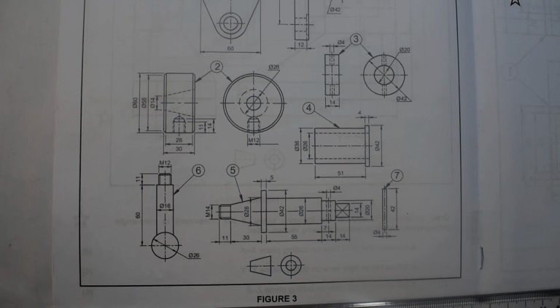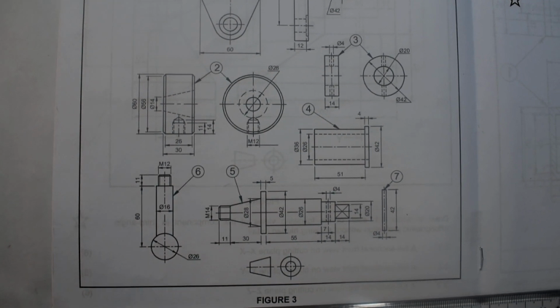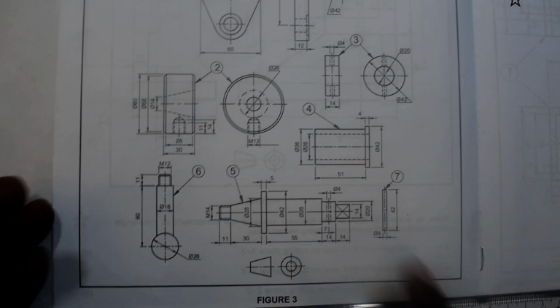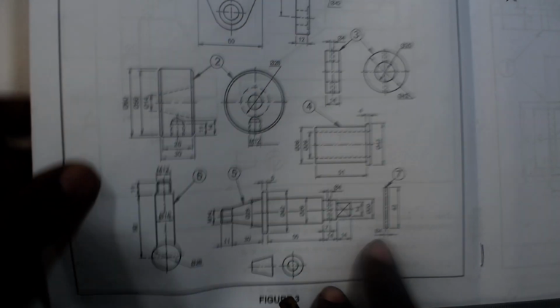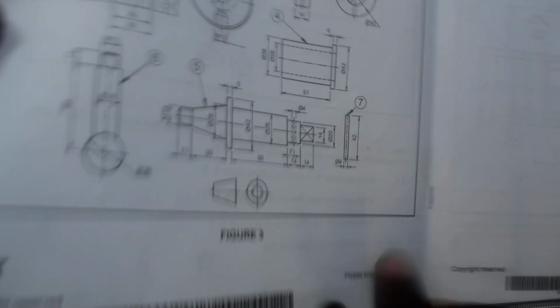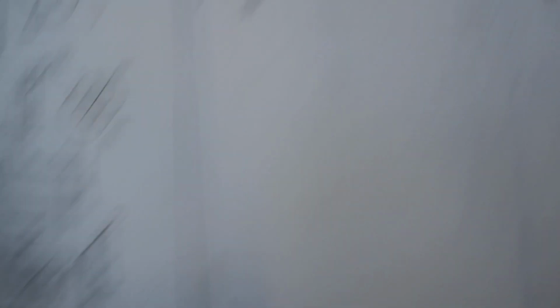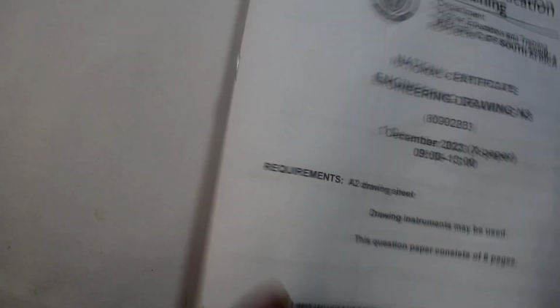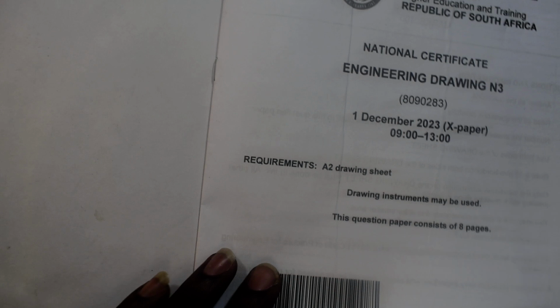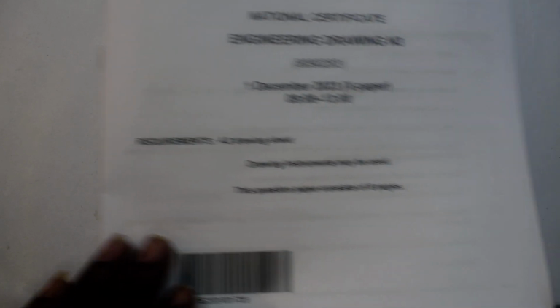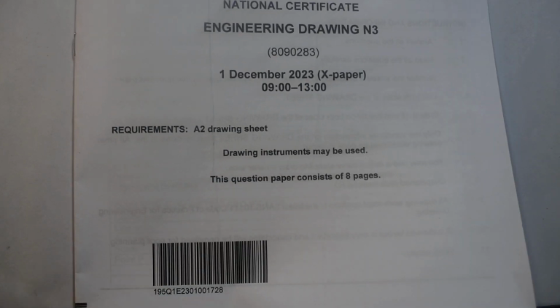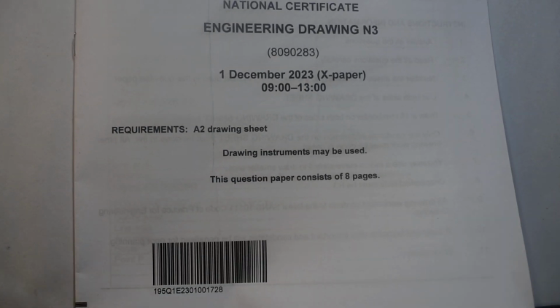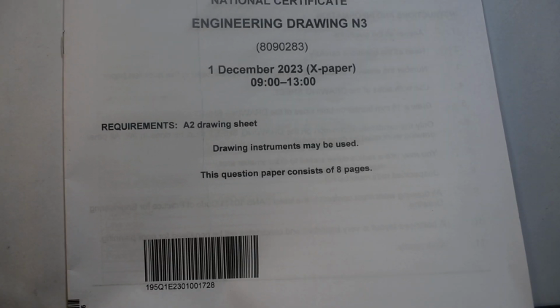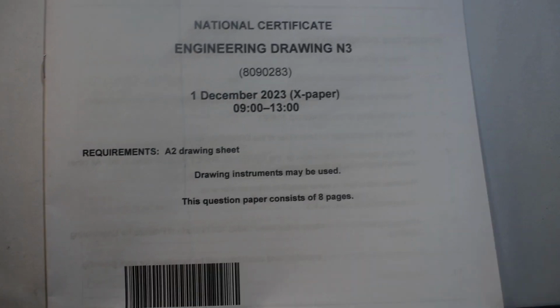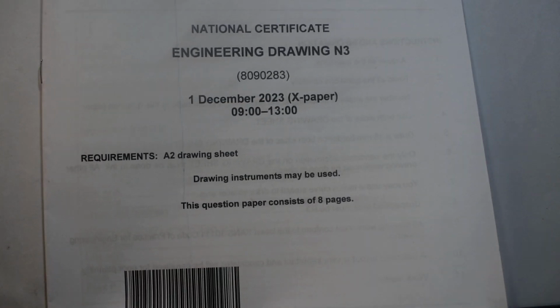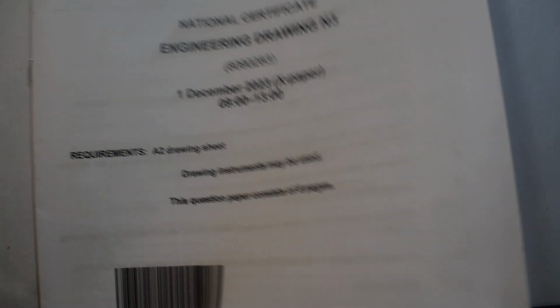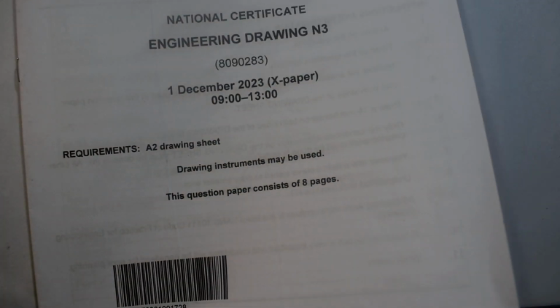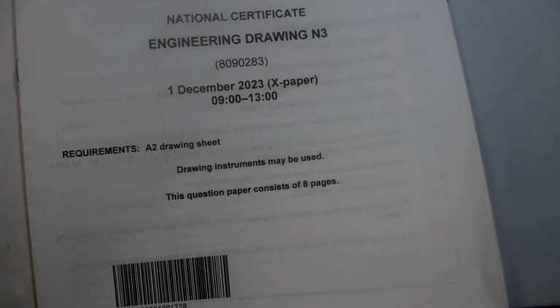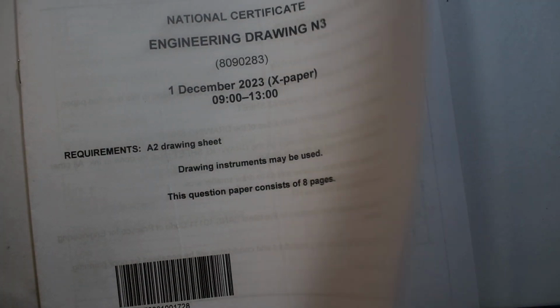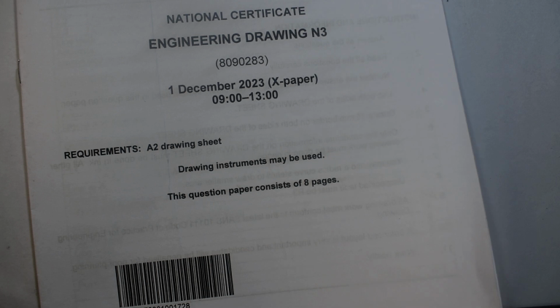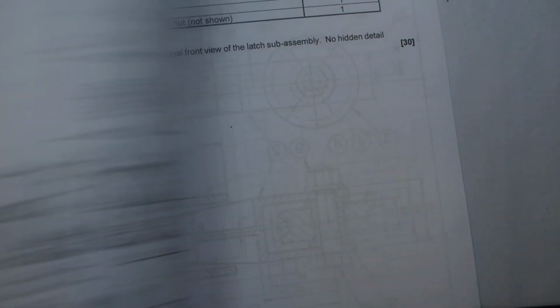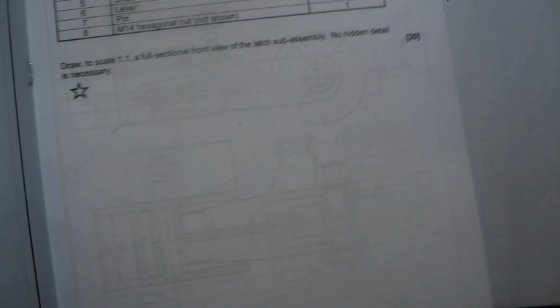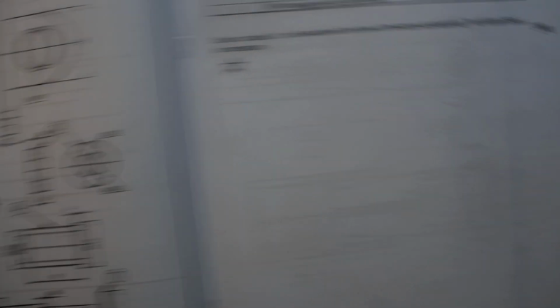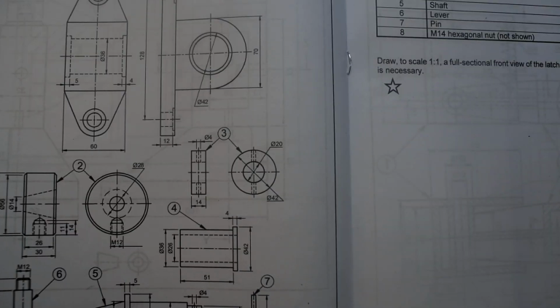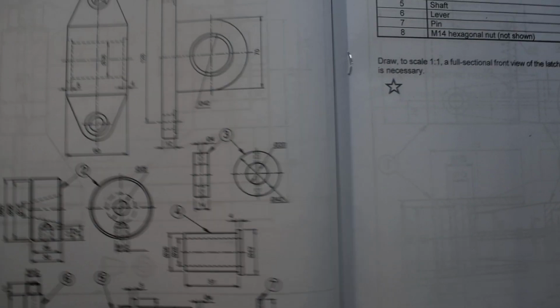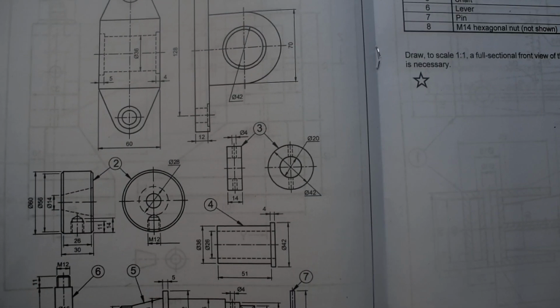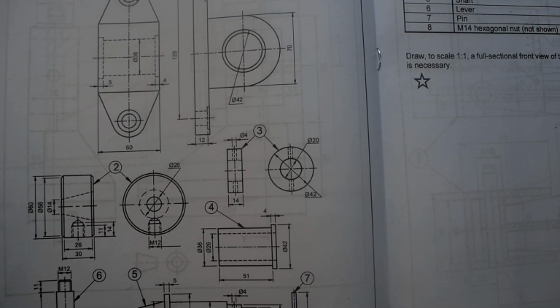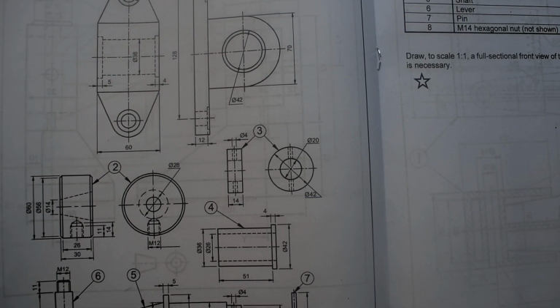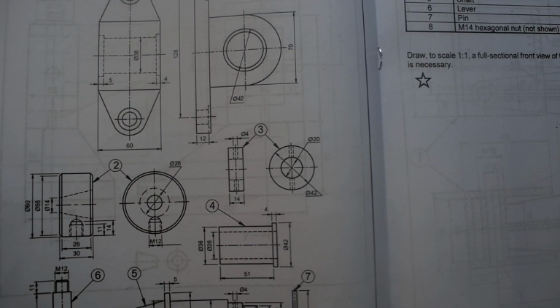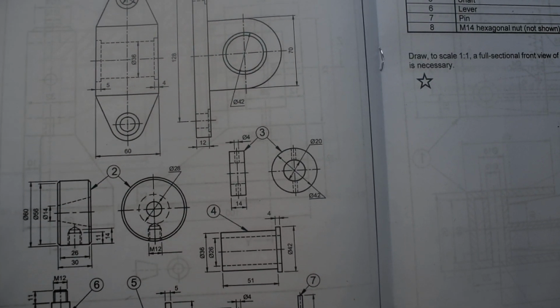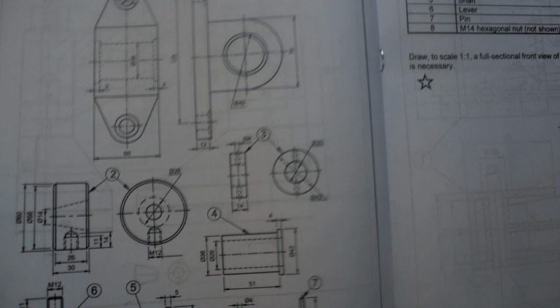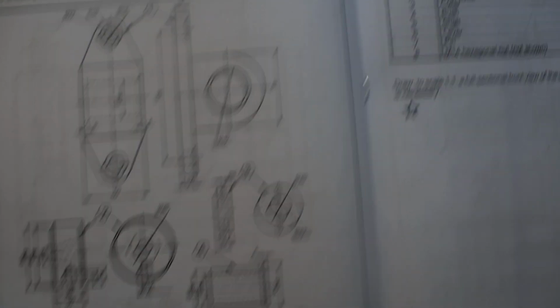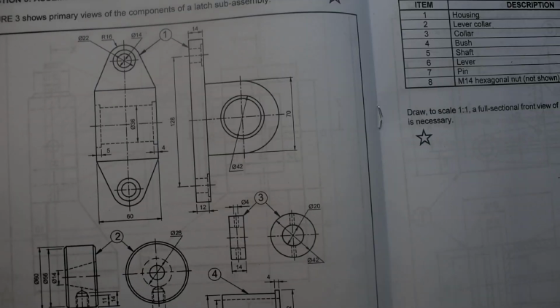Alright guys, I want us to repeat this assembly drawing that was written on the 1st of December 2023.